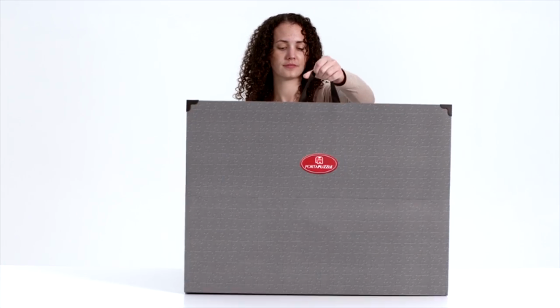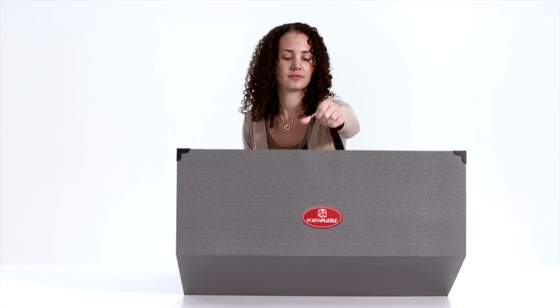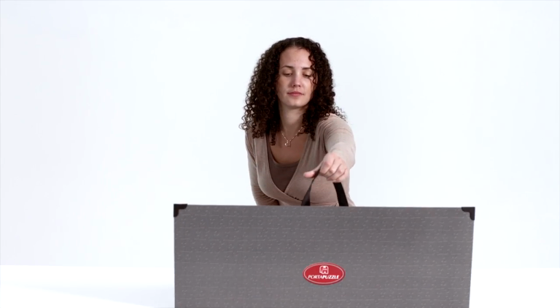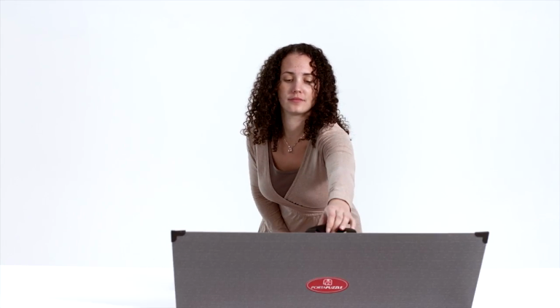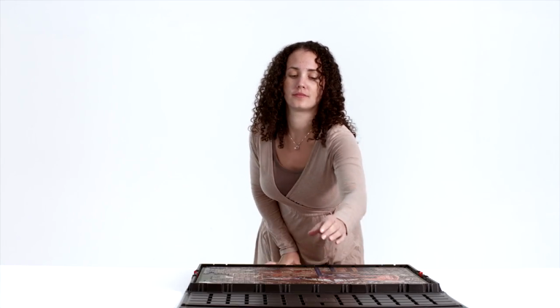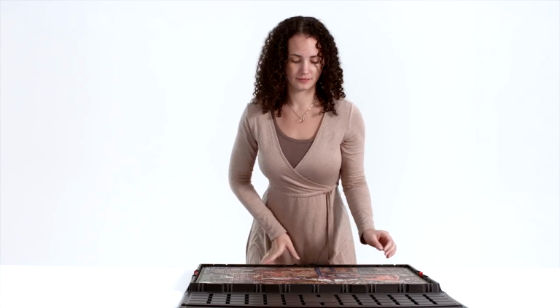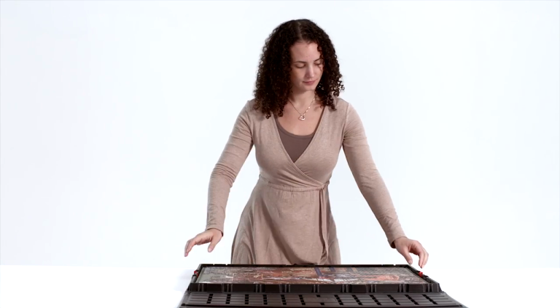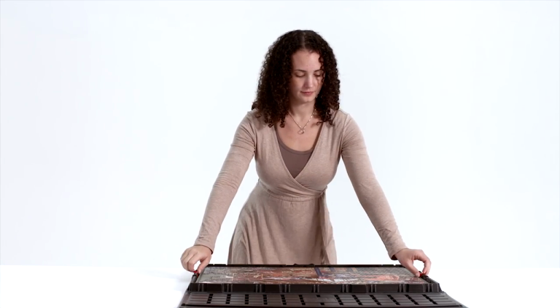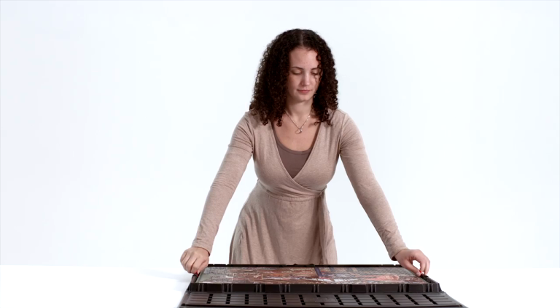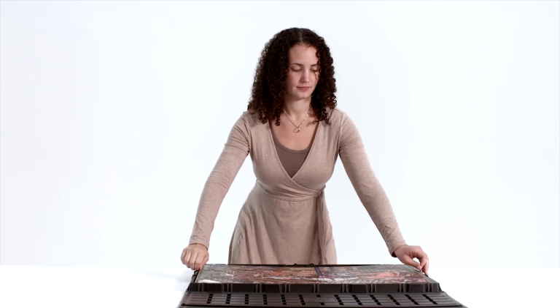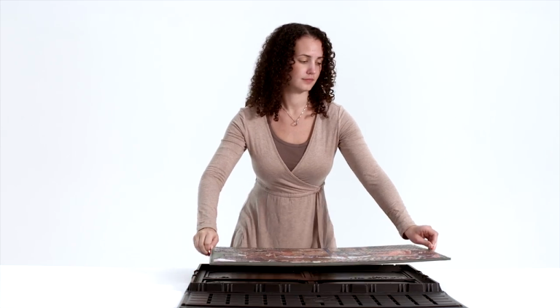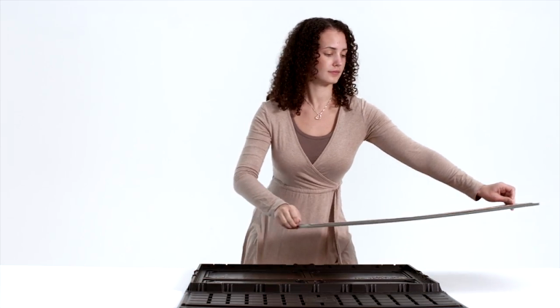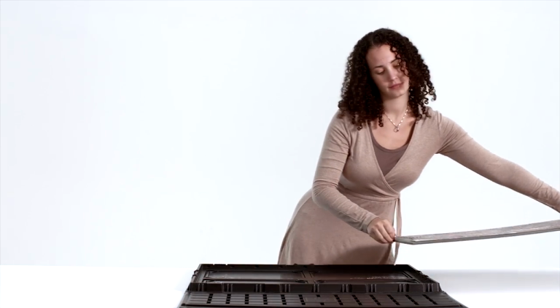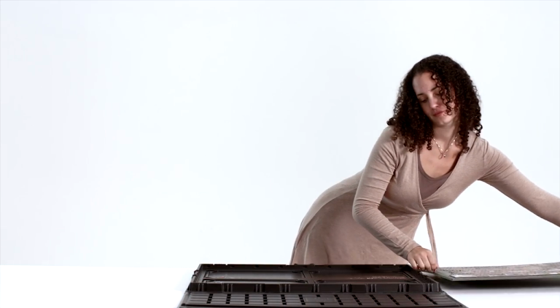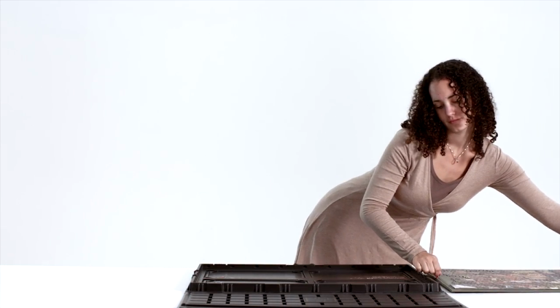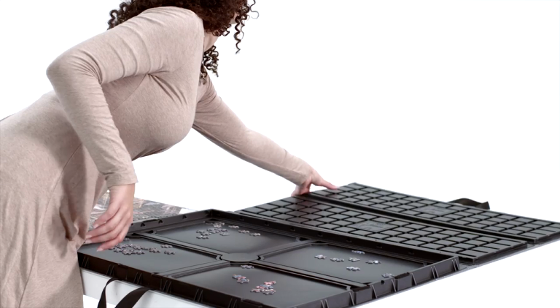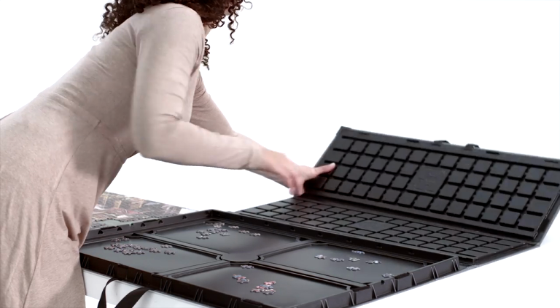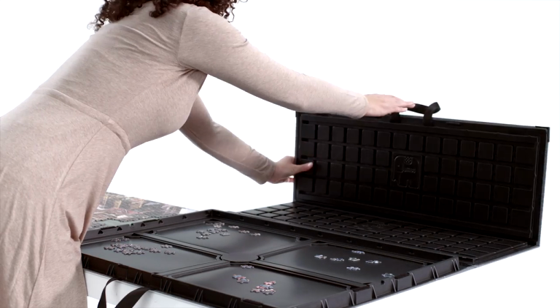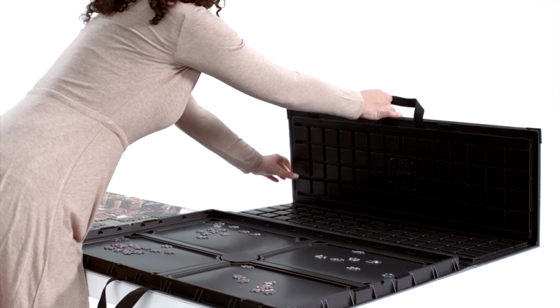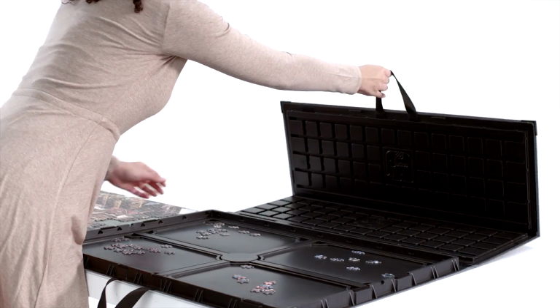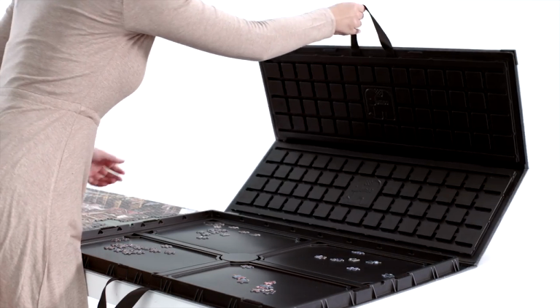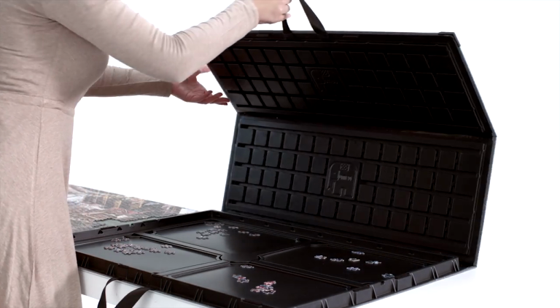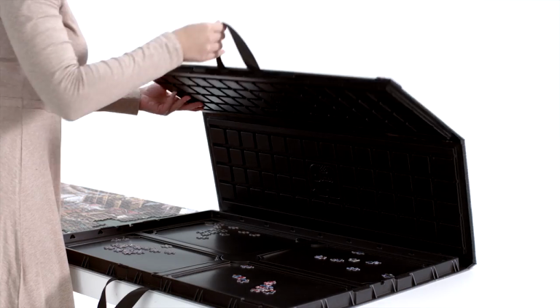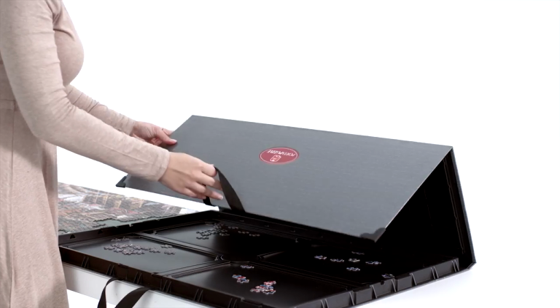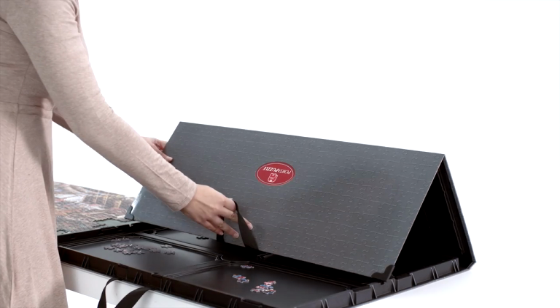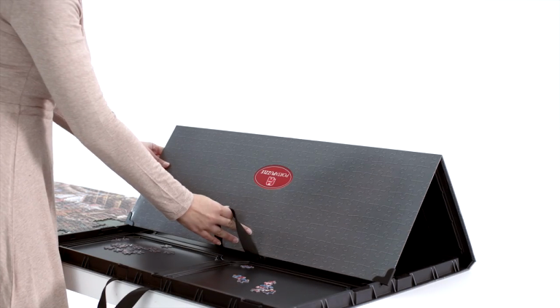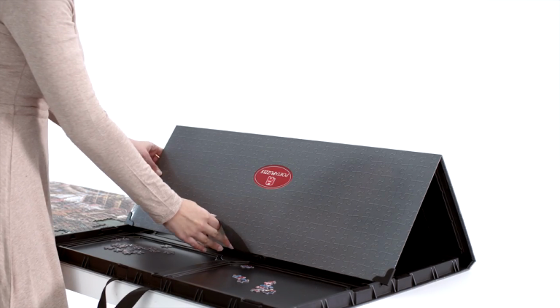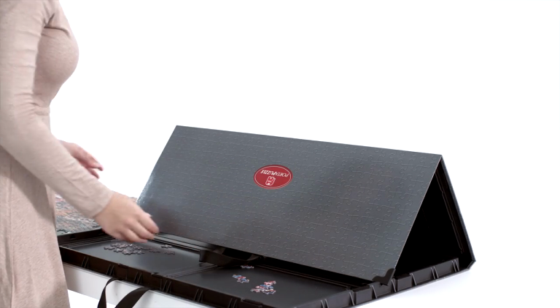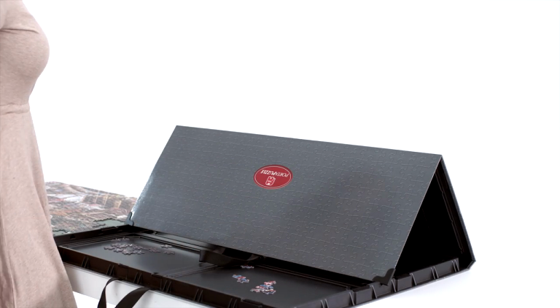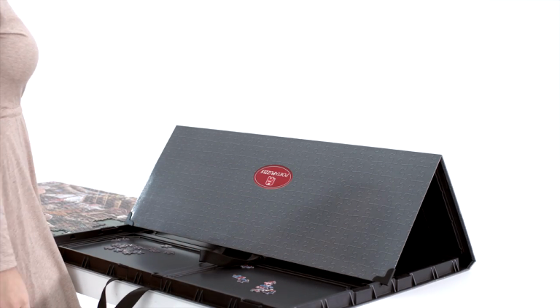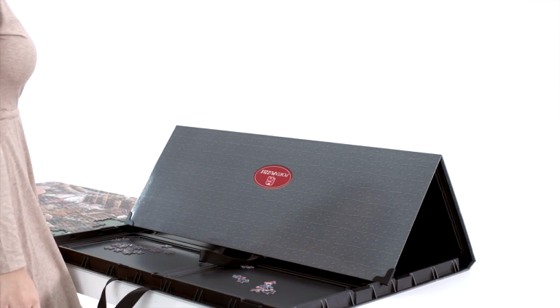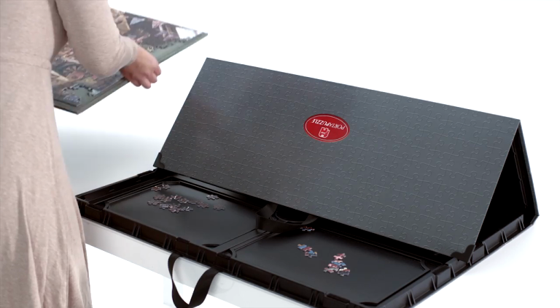Open the Porta Puzzle Pro on a flat surface and take out the puzzle board. You can lay it down flat on the table of course, but you could also place it at an angle. Just fold the lid and secure it in the slots provided and start puzzling.